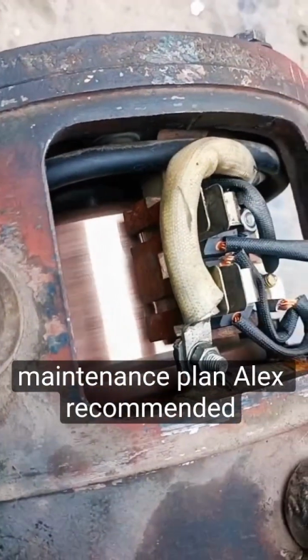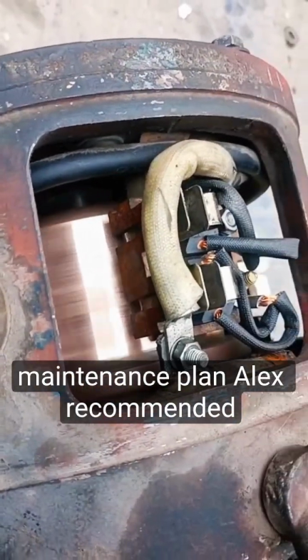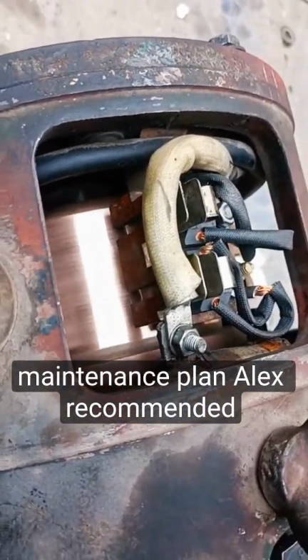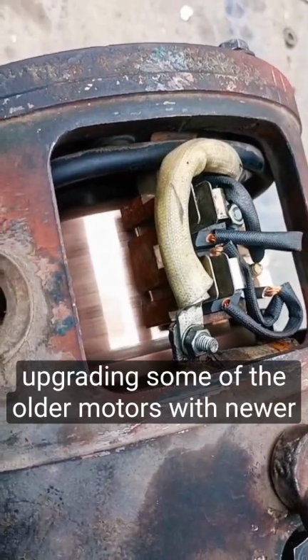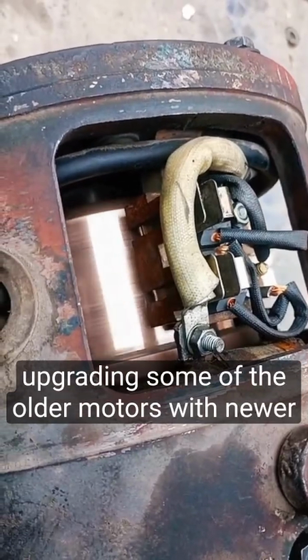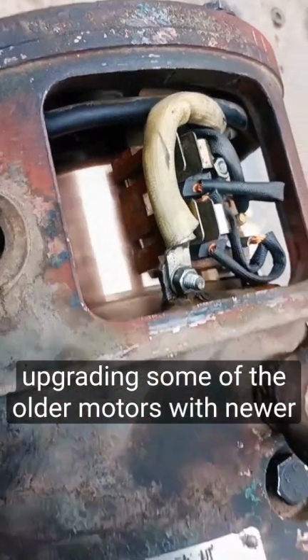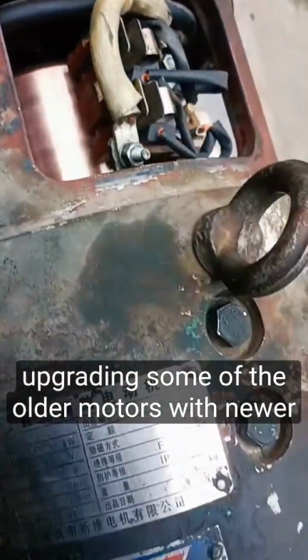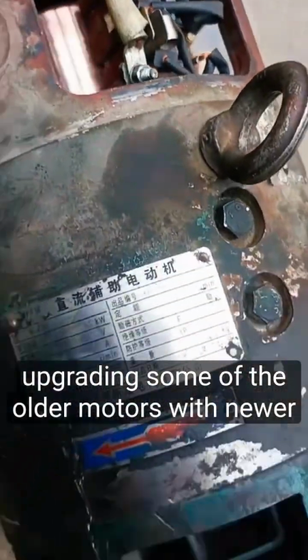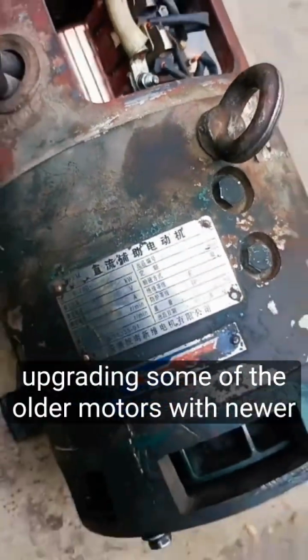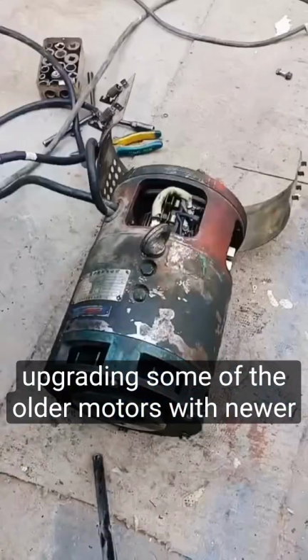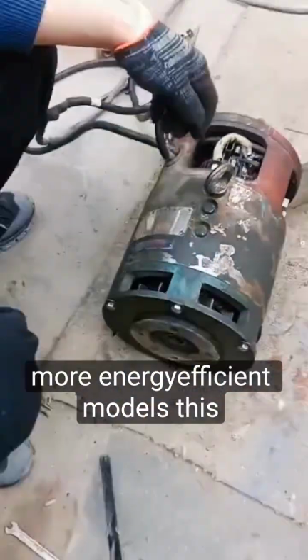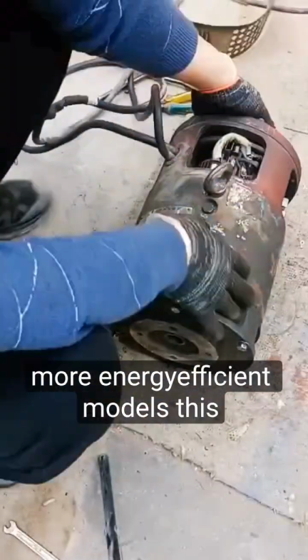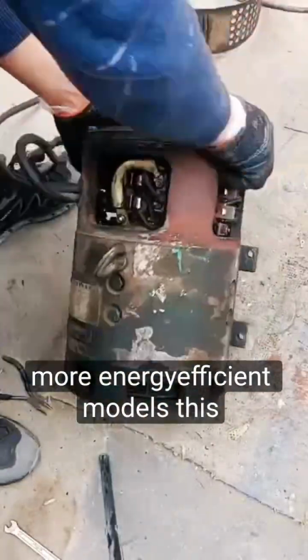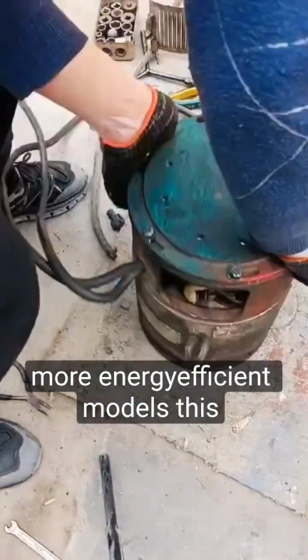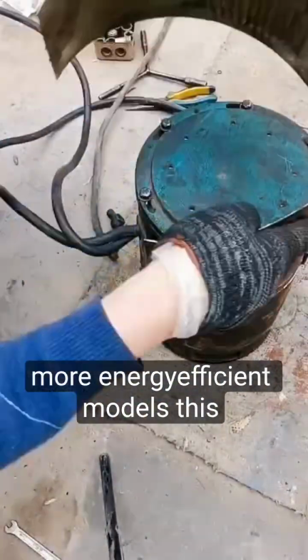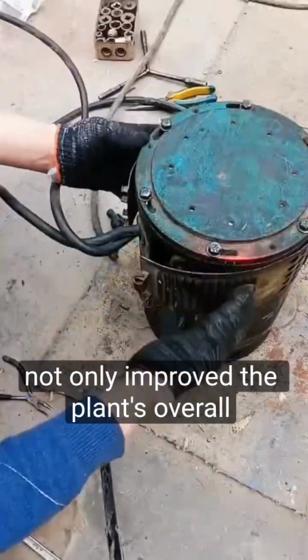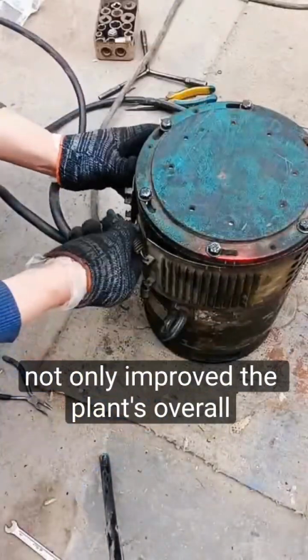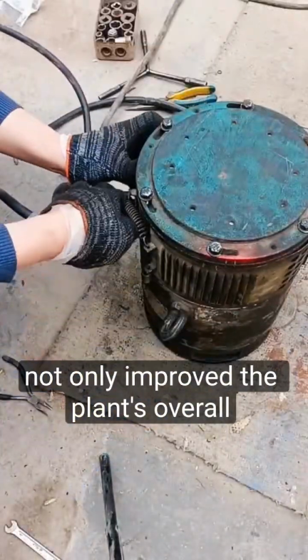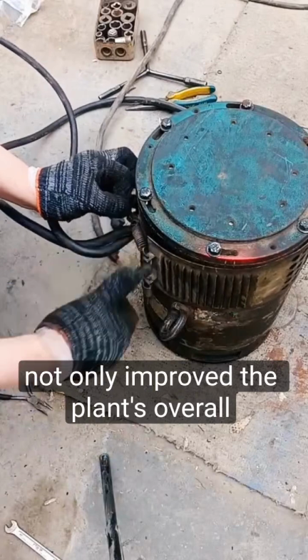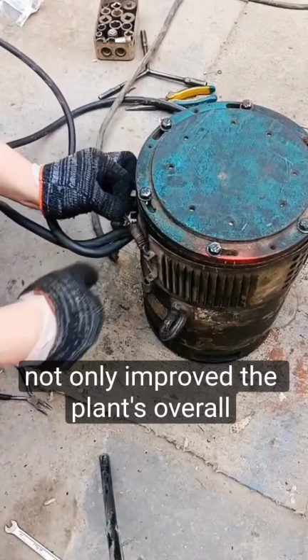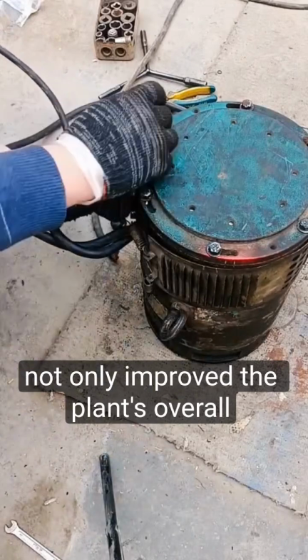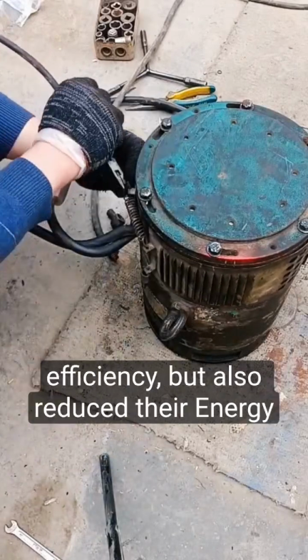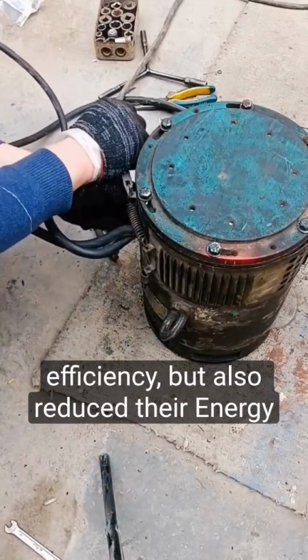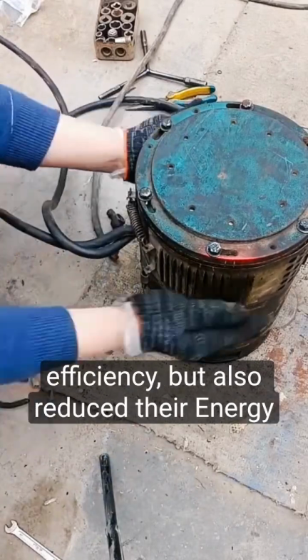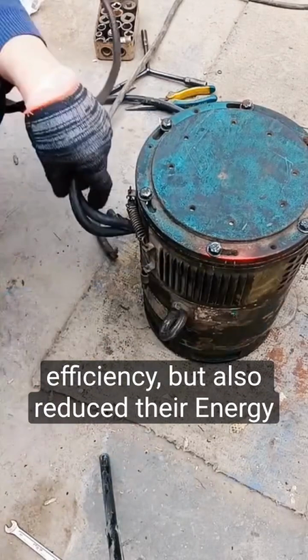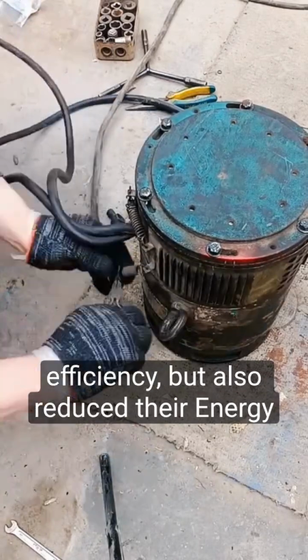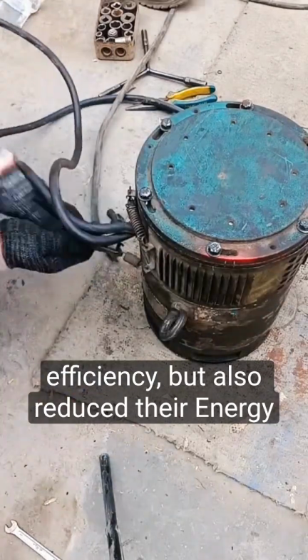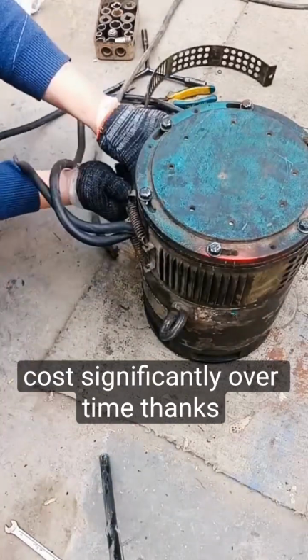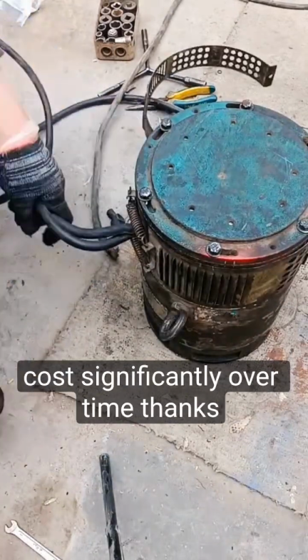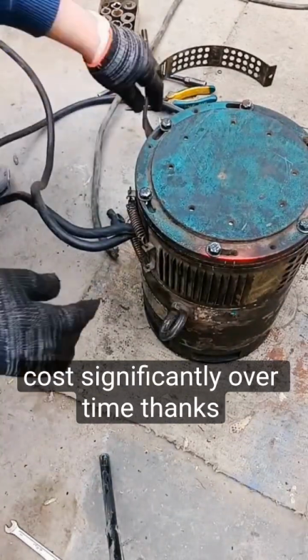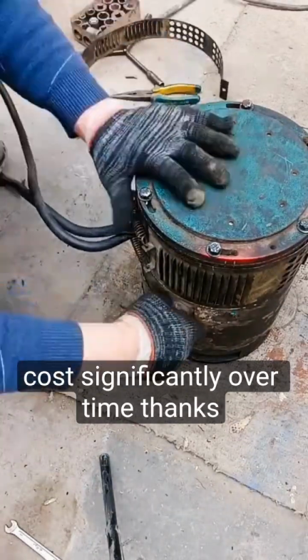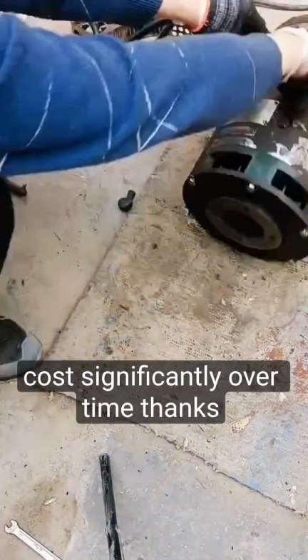In addition to the maintenance plan, Alex recommended upgrading some of the older motors with more energy-efficient models. This not only improved the plant's overall efficiency but also reduced their energy costs significantly over time.